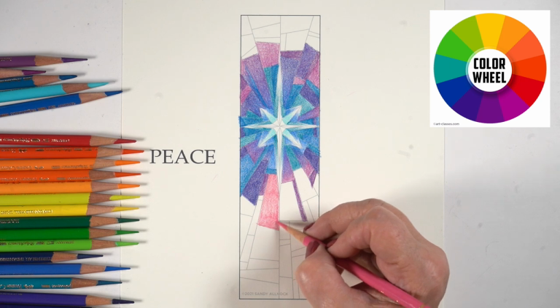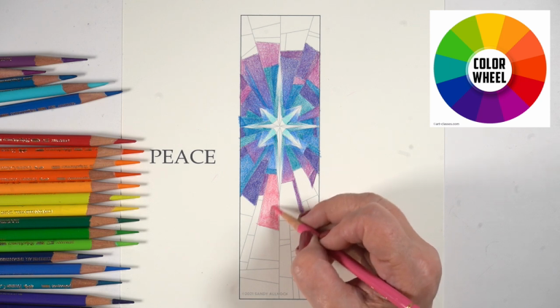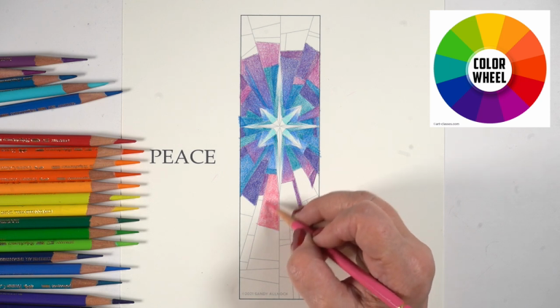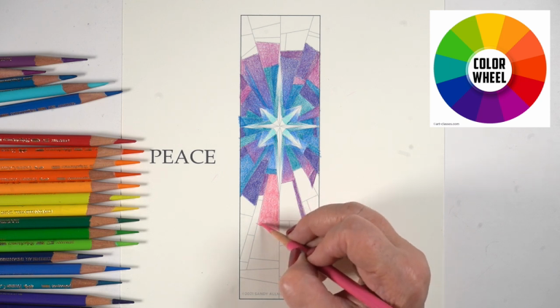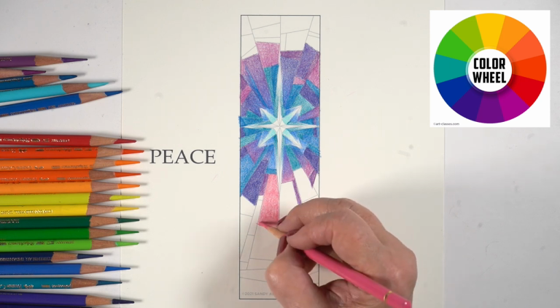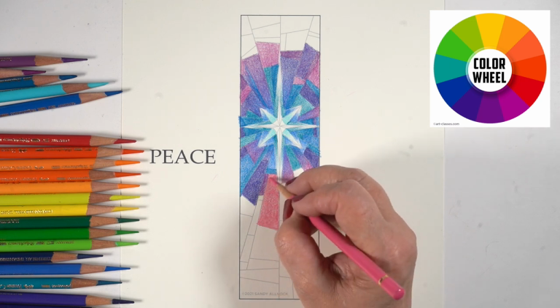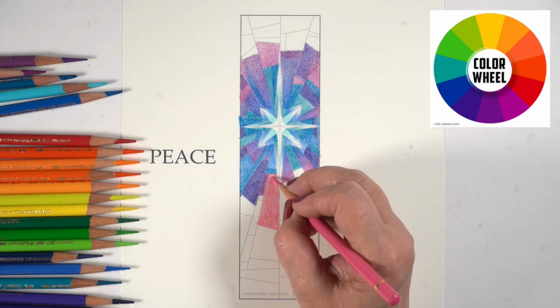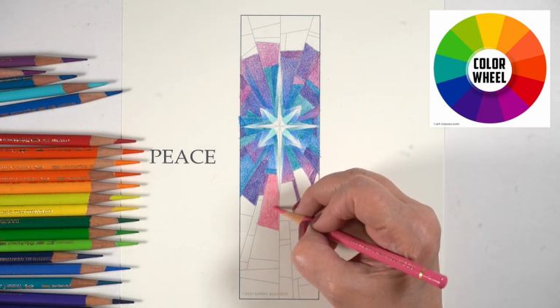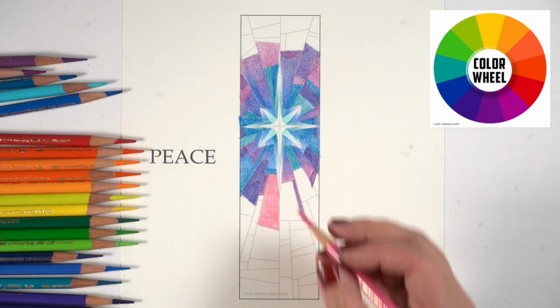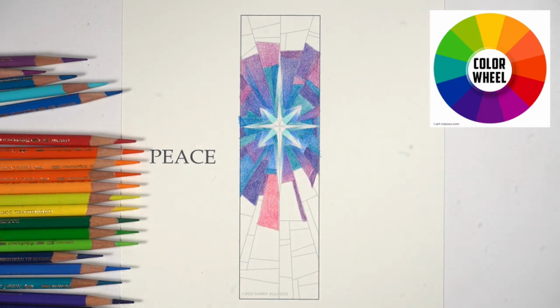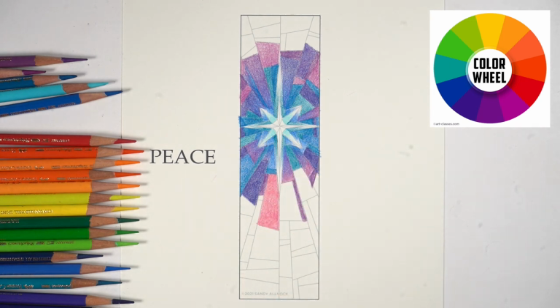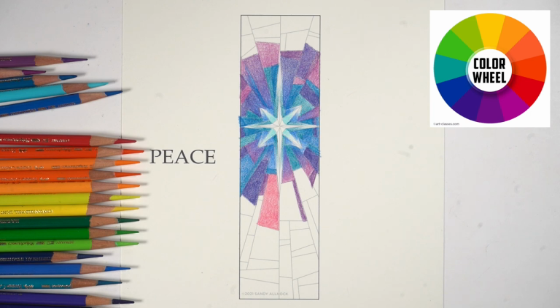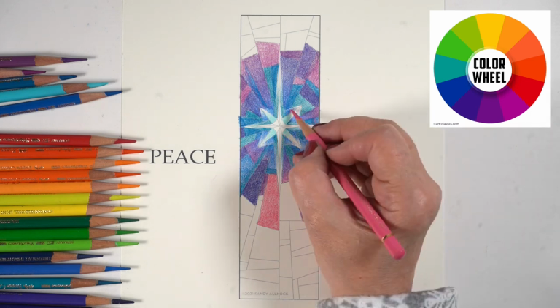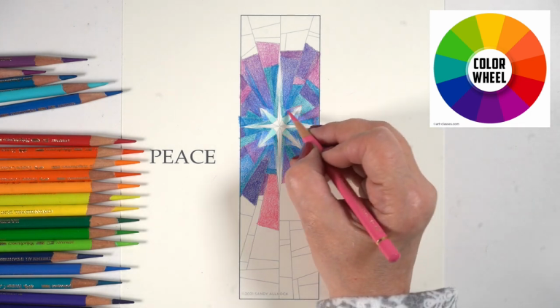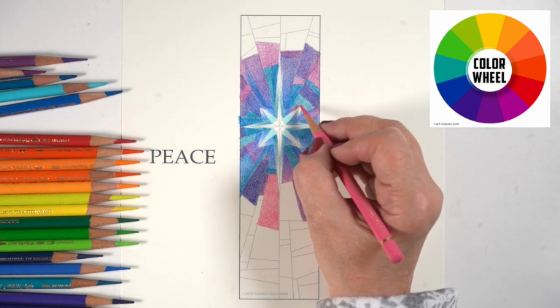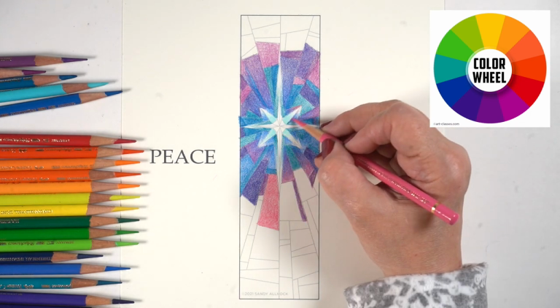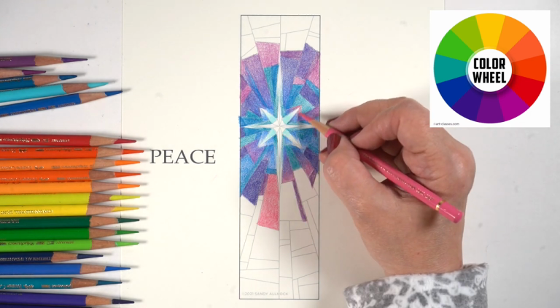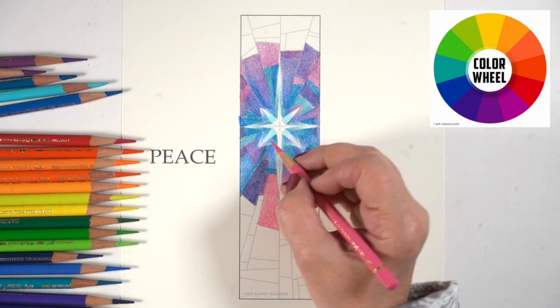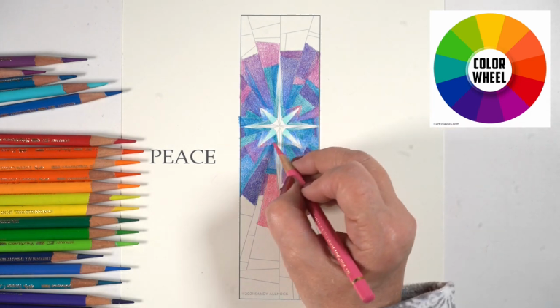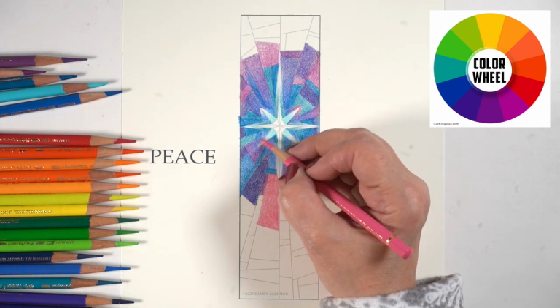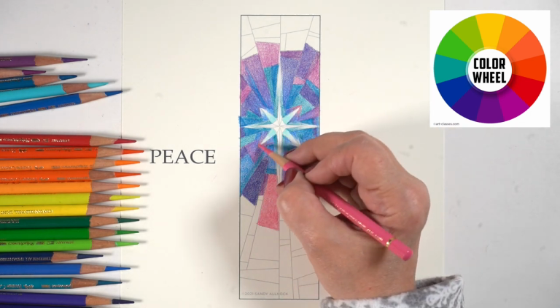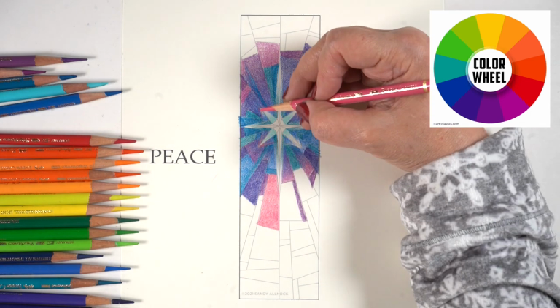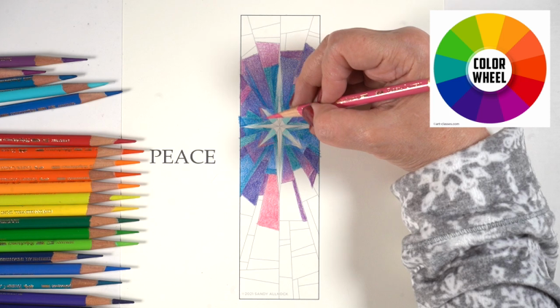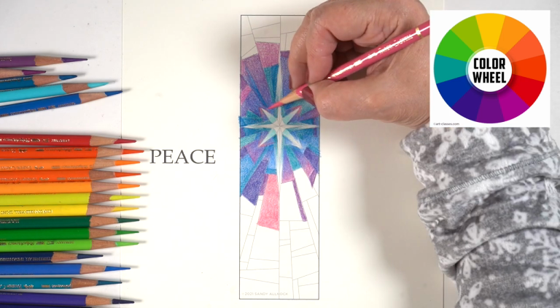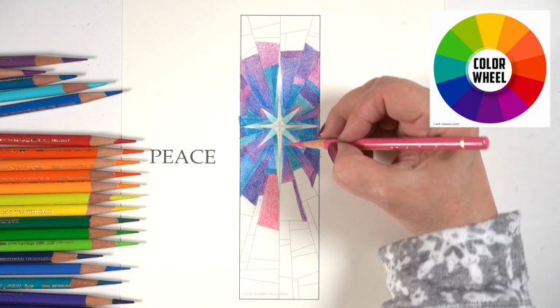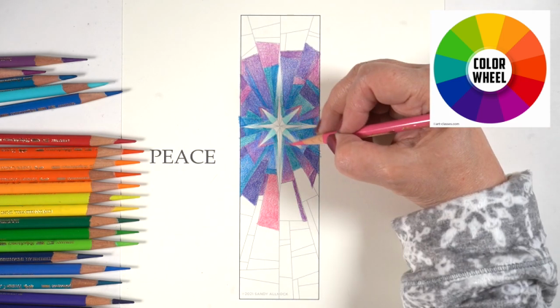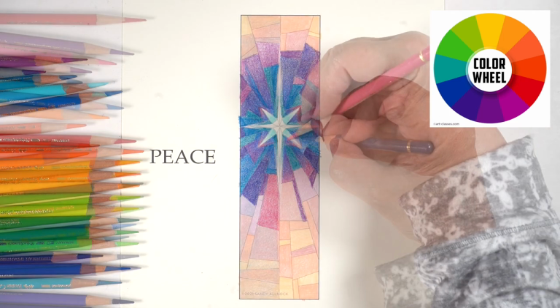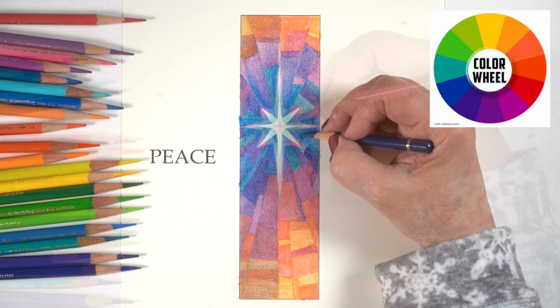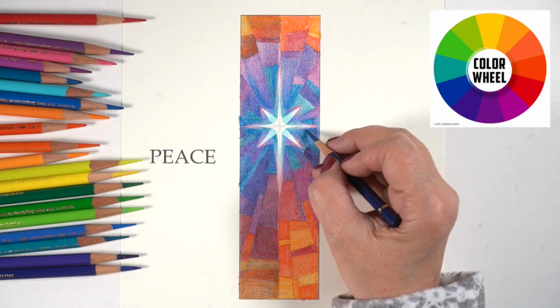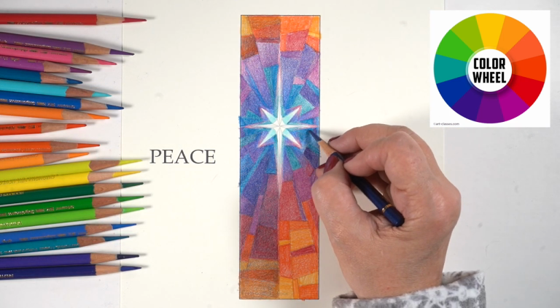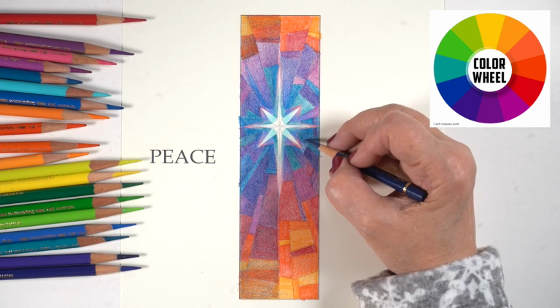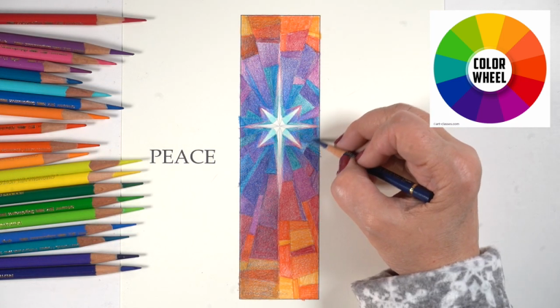I'm using Stonehenge drawing paper for this since it's going to be a bookmark. That allows you almost indefinite amounts of layering — I could layer on this forever using light pressure with the pencils. If you use really heavy pressure it's going to be harder to do.